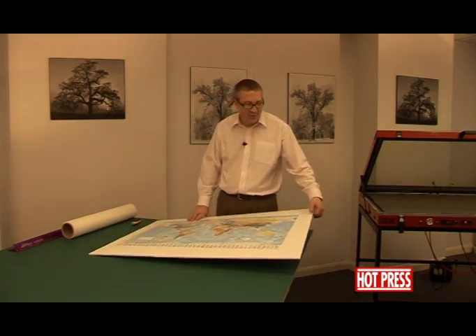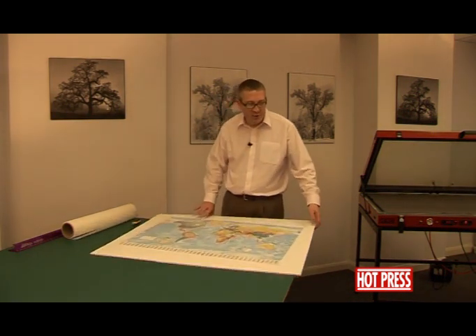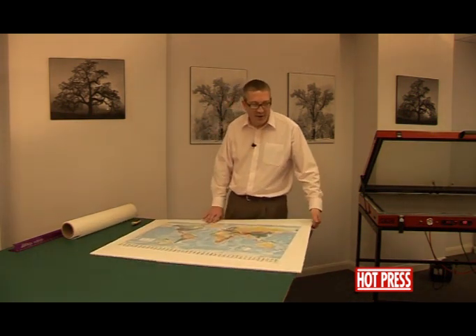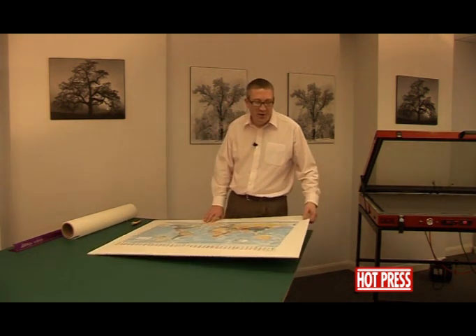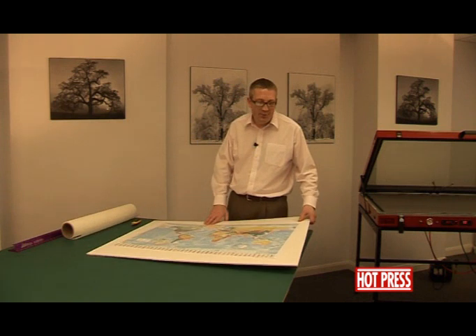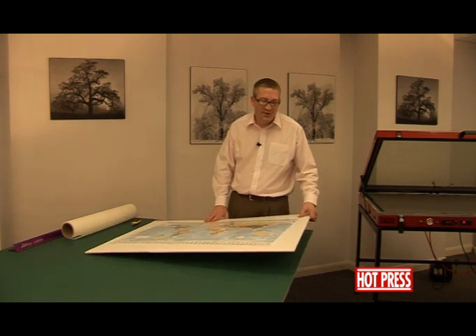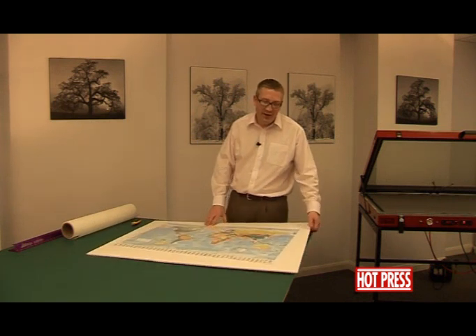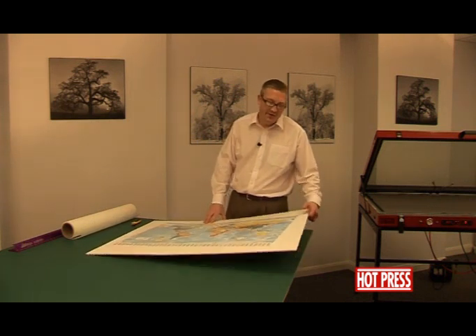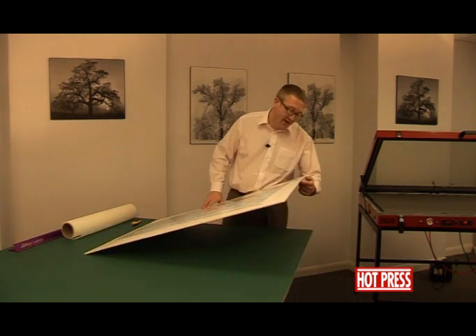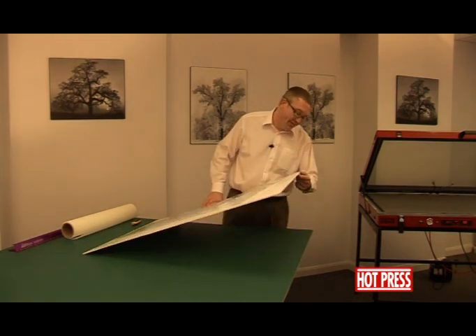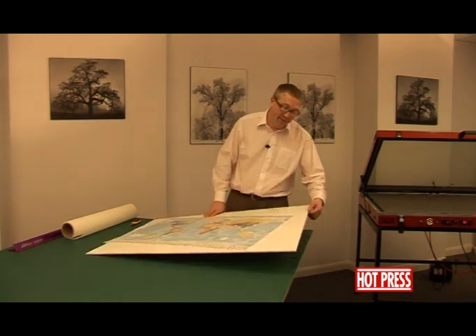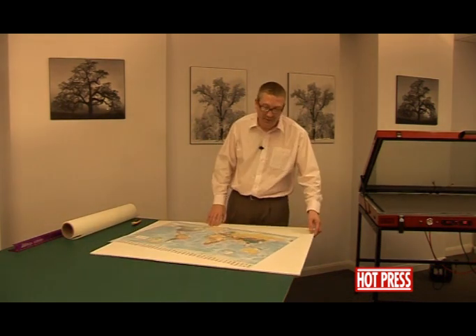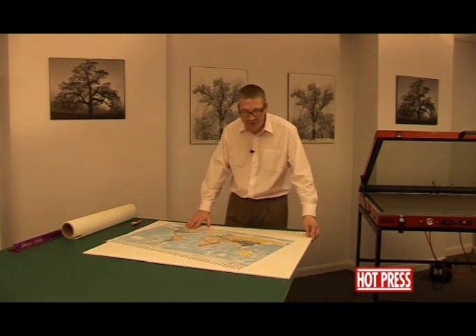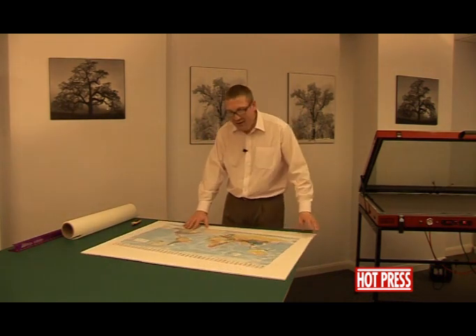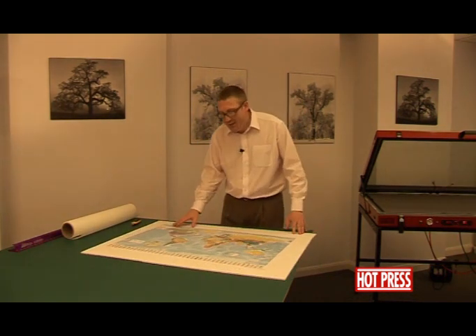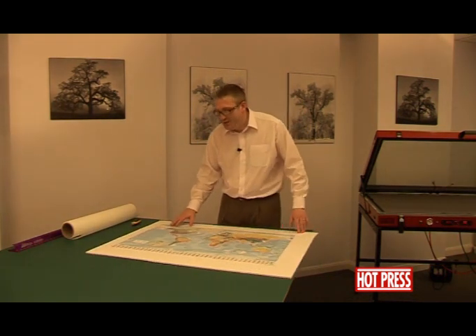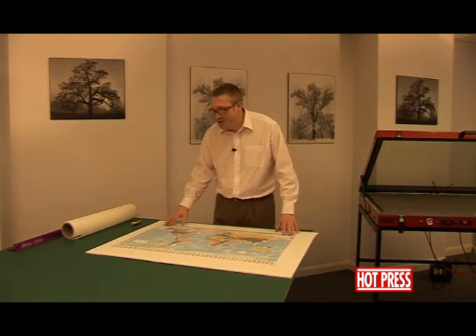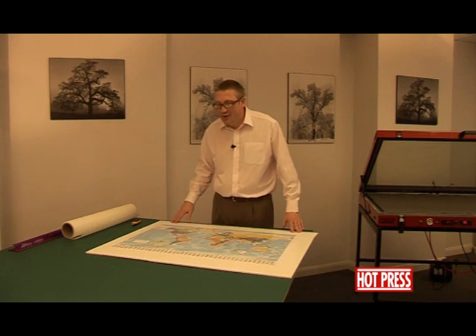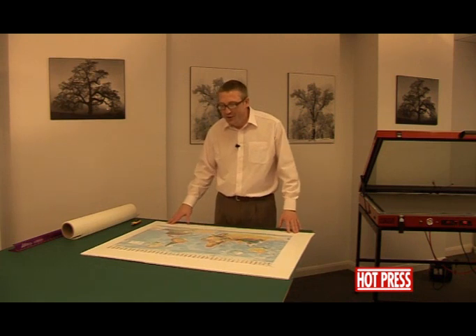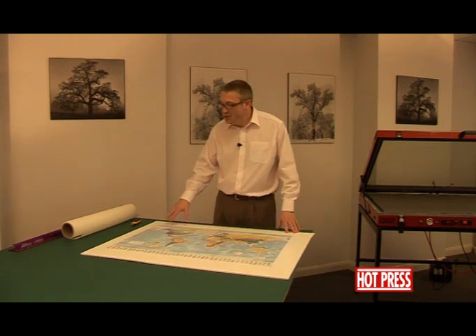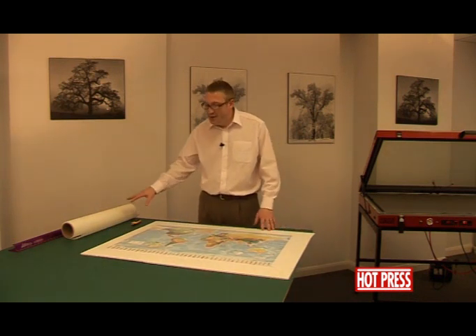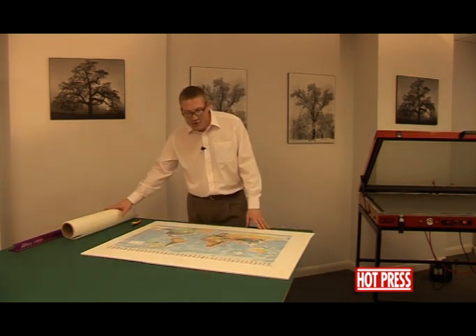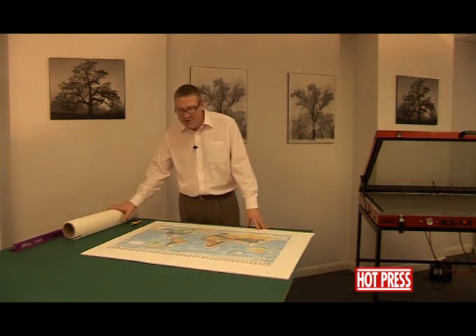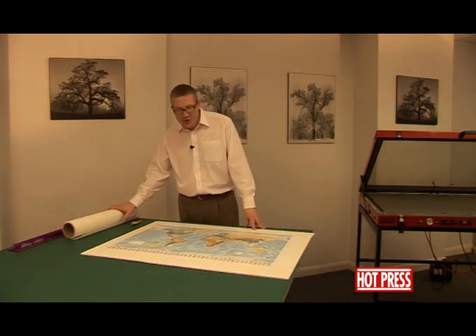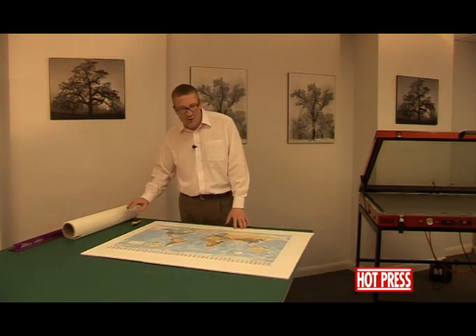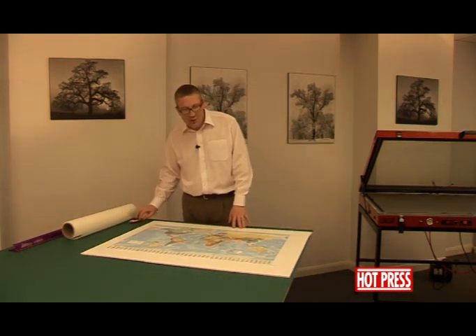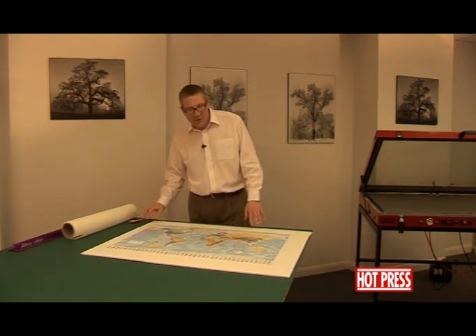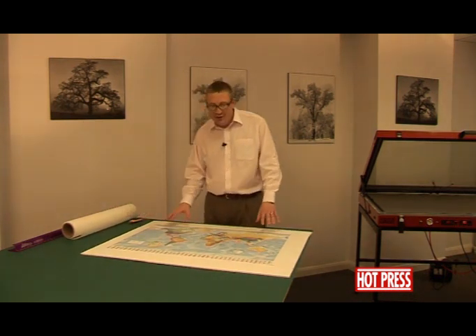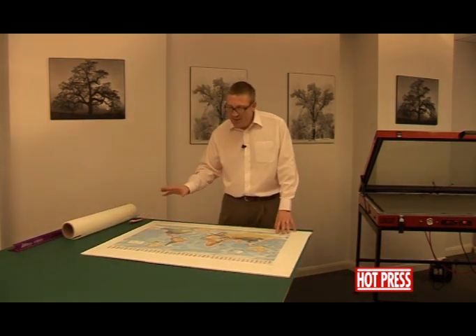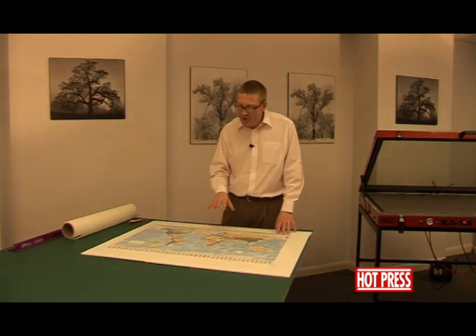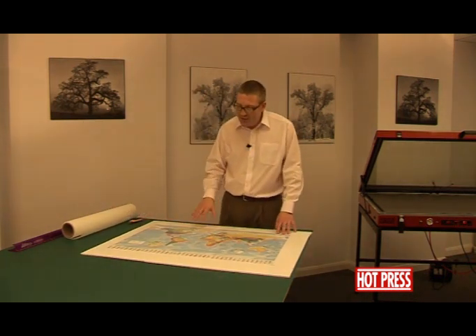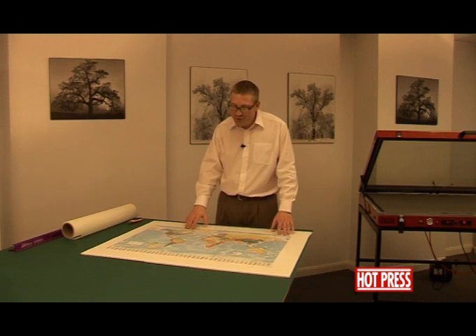Foam-centered board is a very lightweight product. This is a 5mm thick substrate and we're going to use it with the dry-mounting tissue to stick the picture down onto the board.